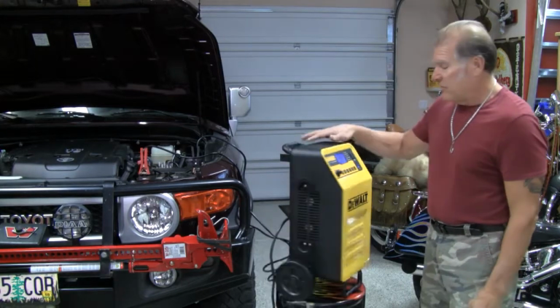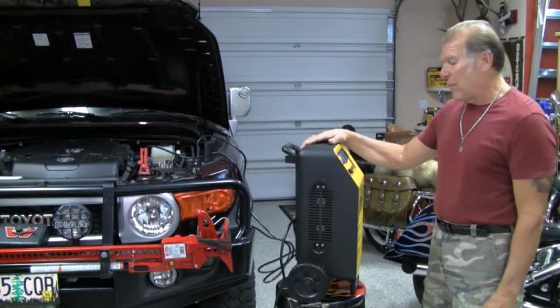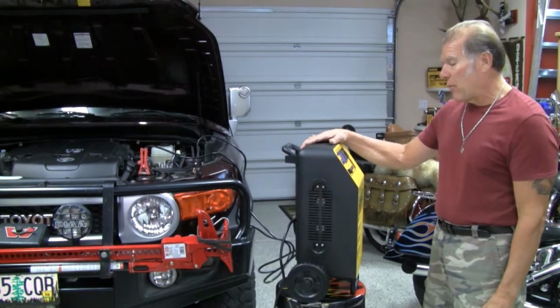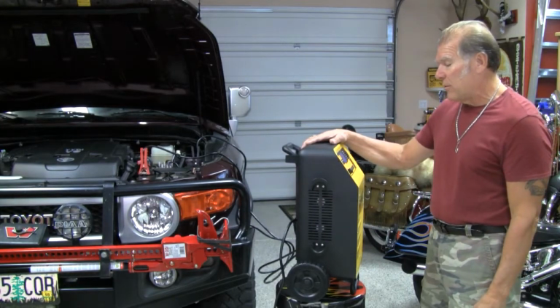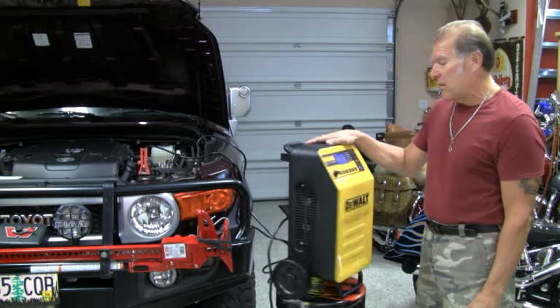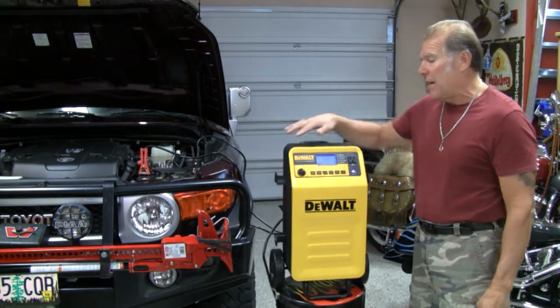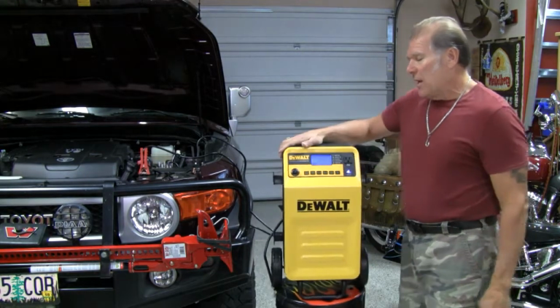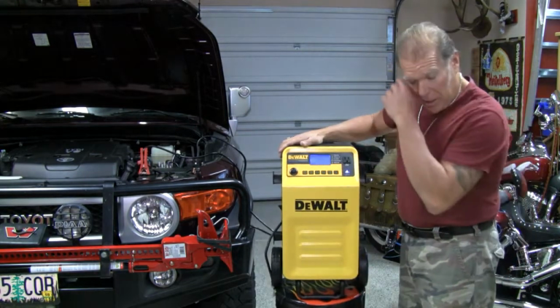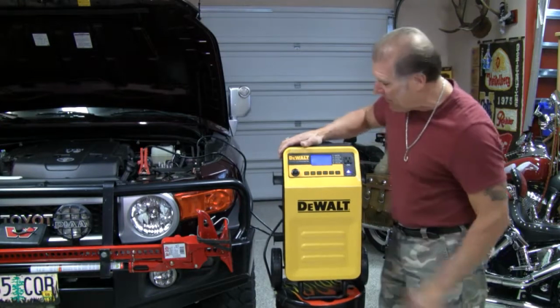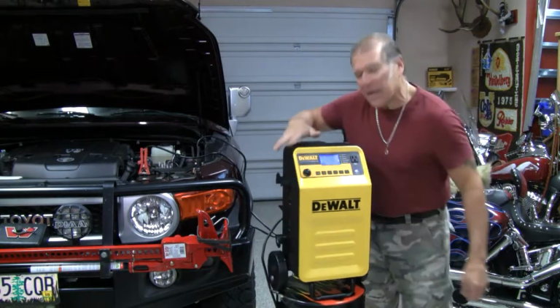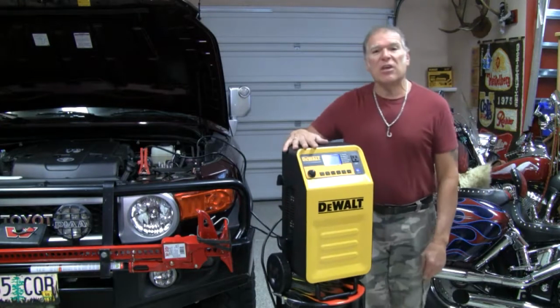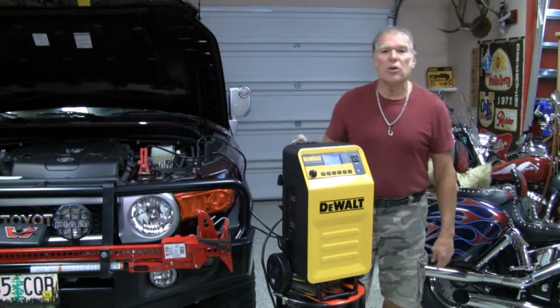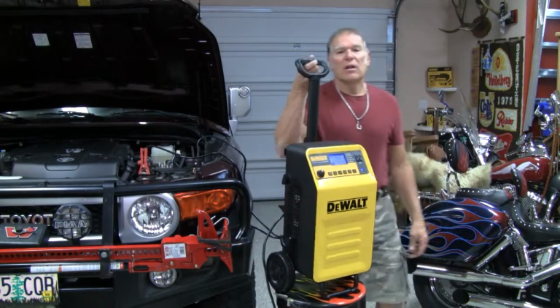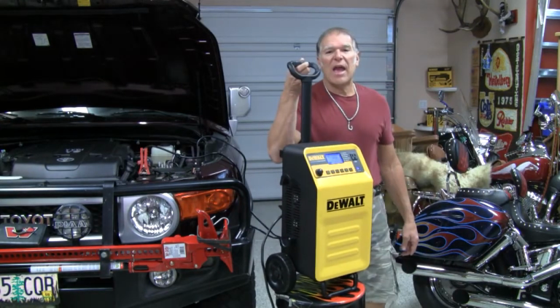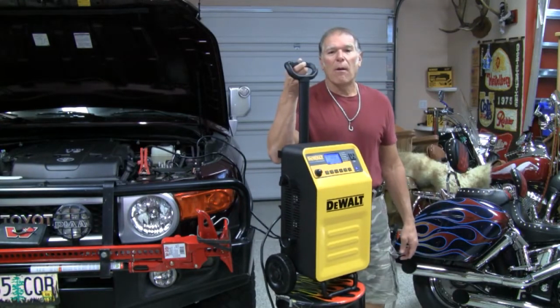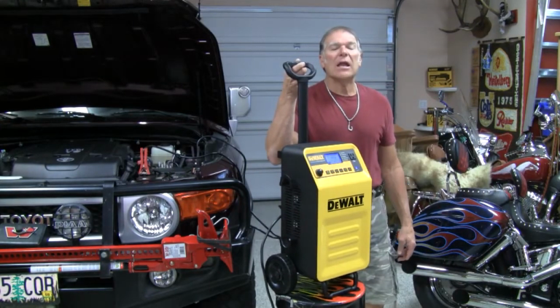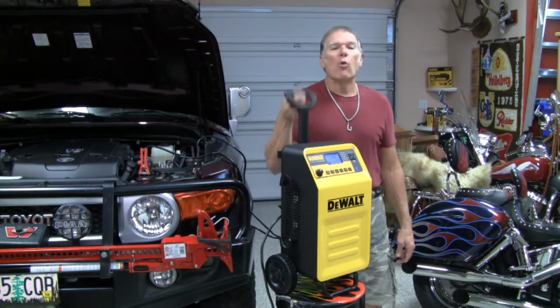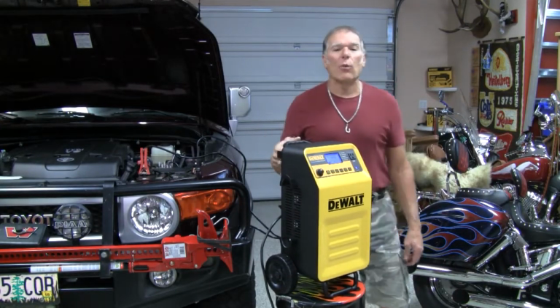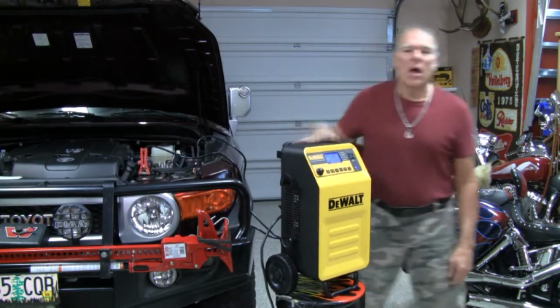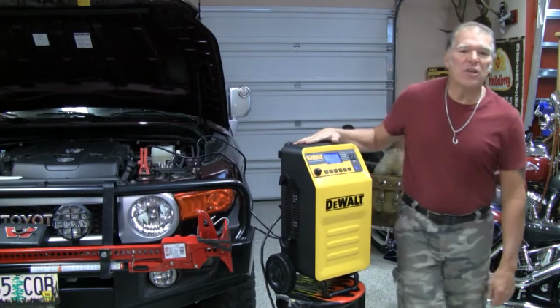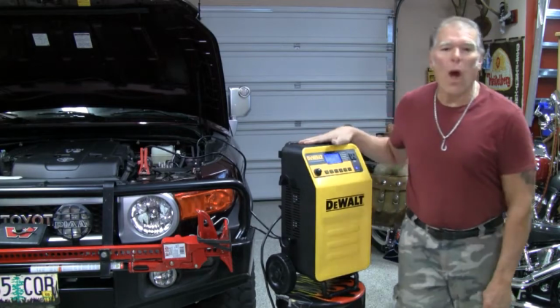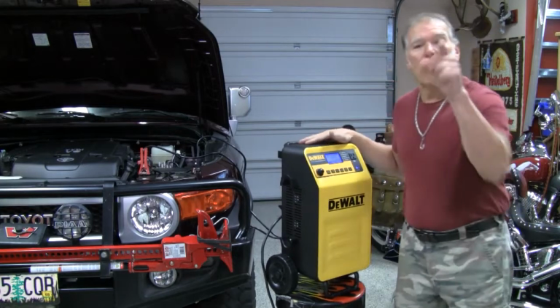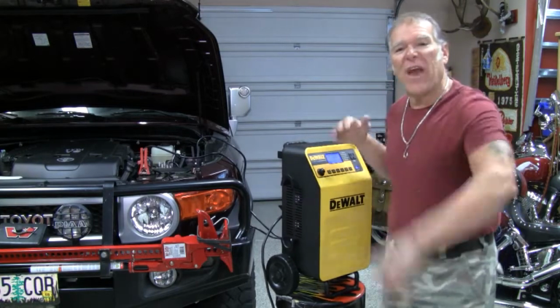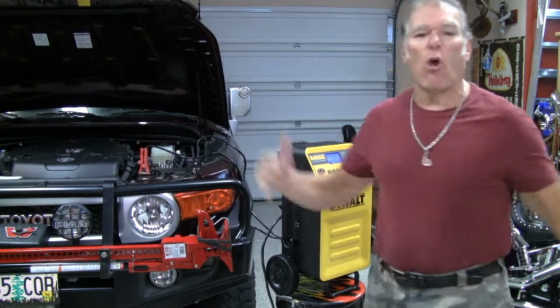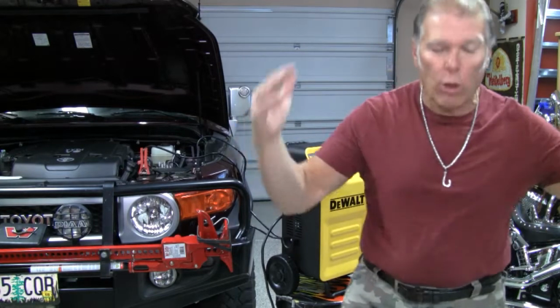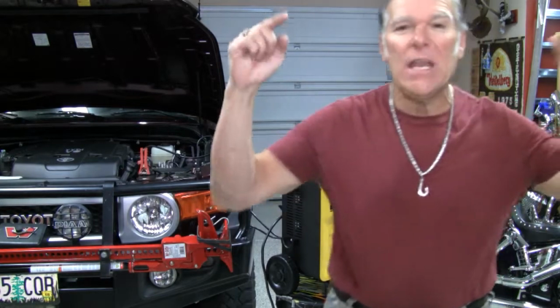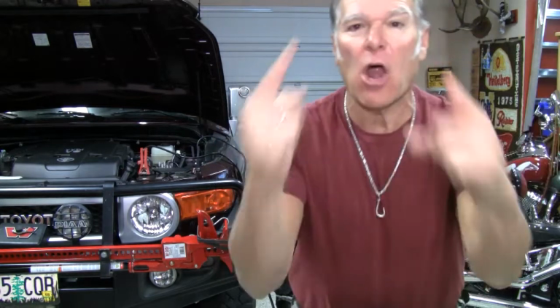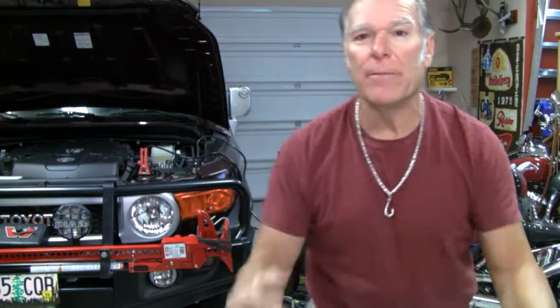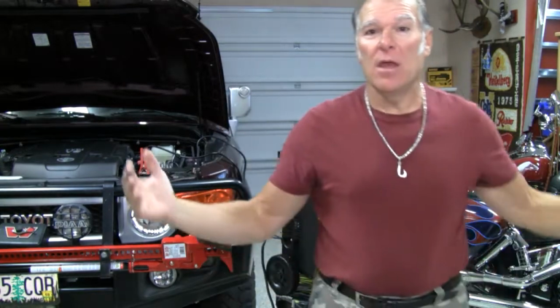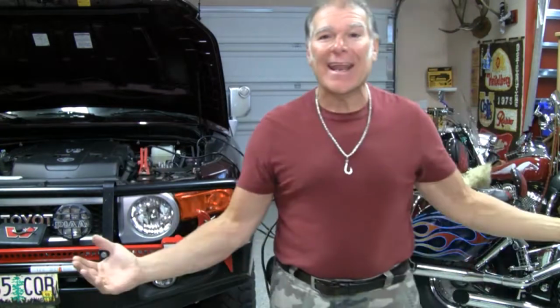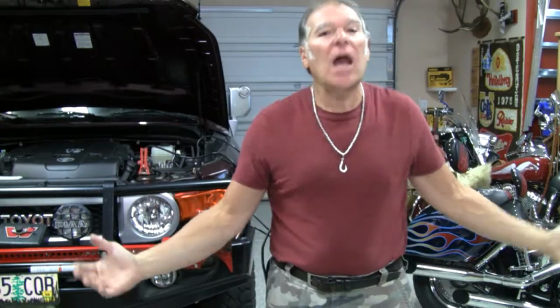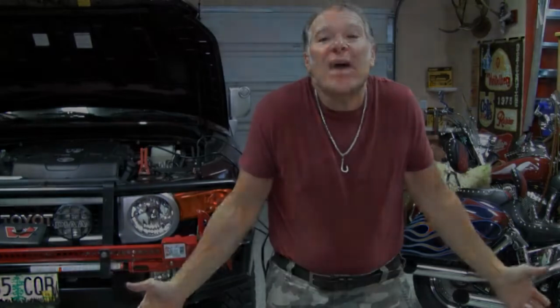This little bad boy right in through here is tight. It's compact. It's easy to use. Love the handle — pick it up, roll it around. The DeWalt Professional Rolling Charger. Get it. I love it!